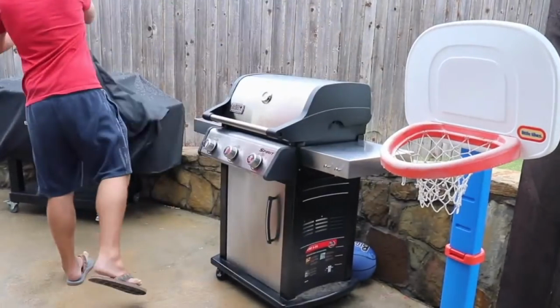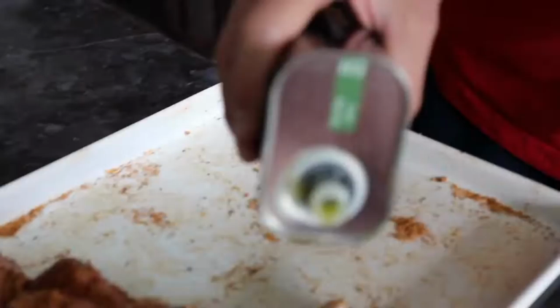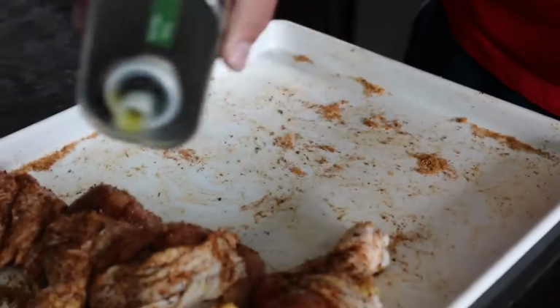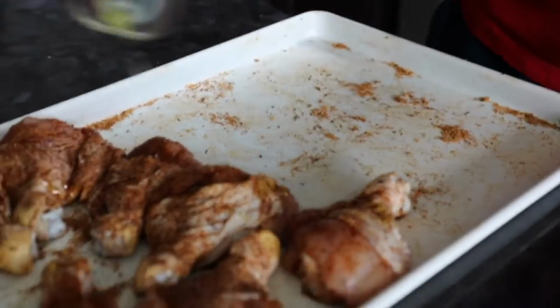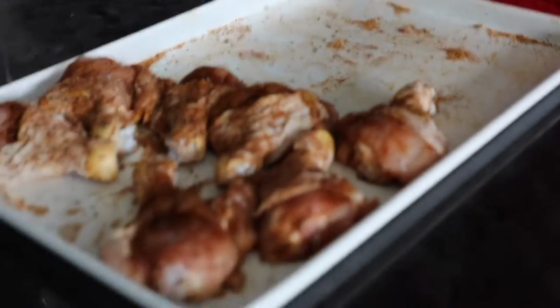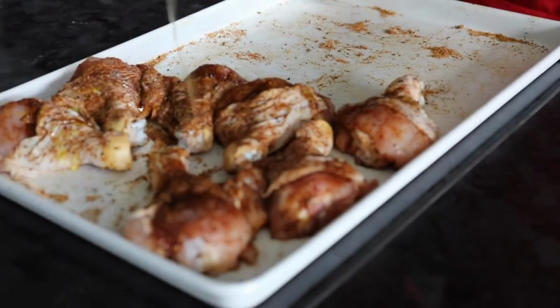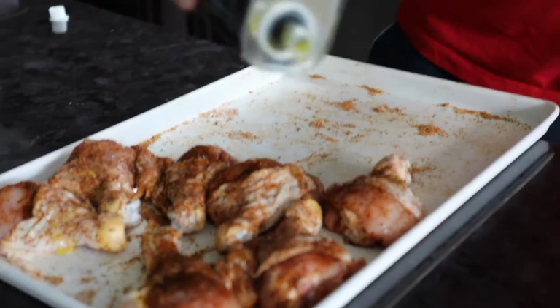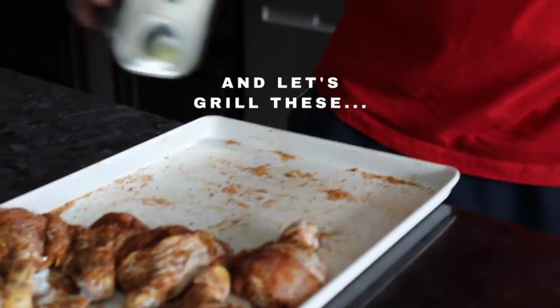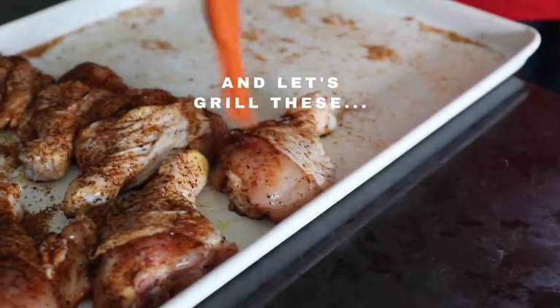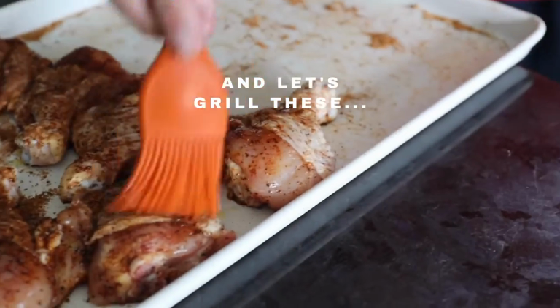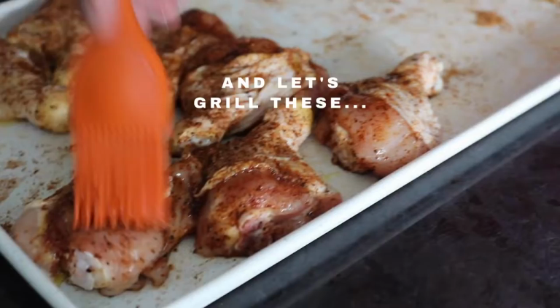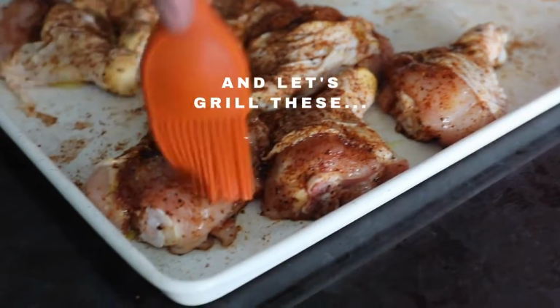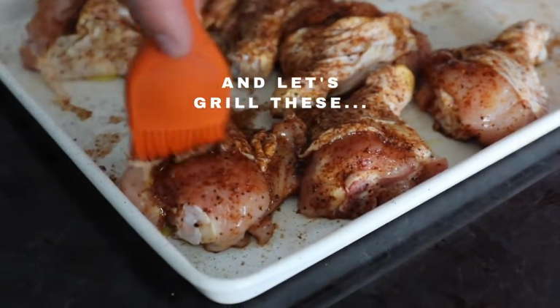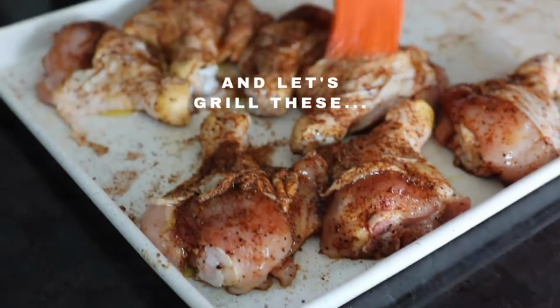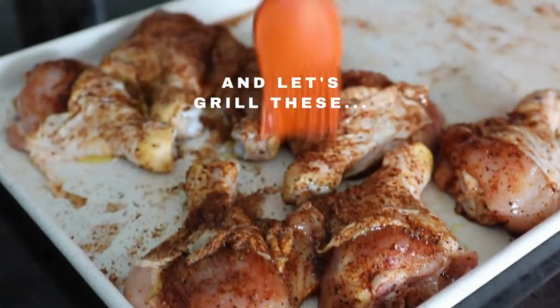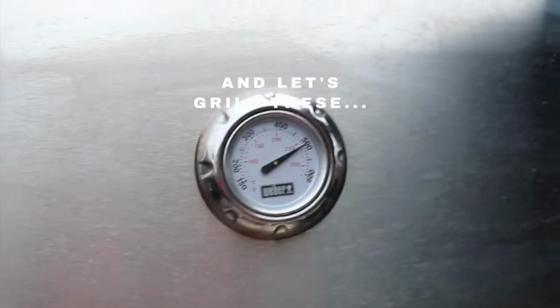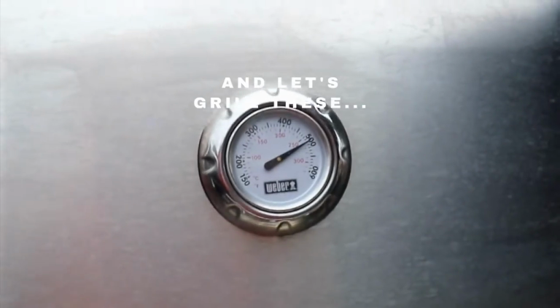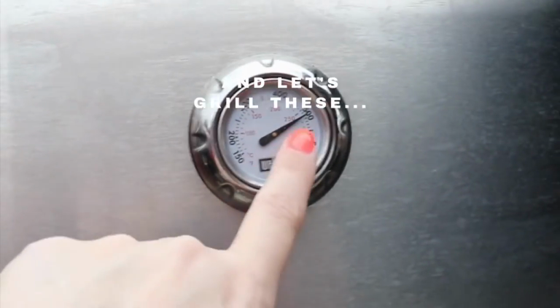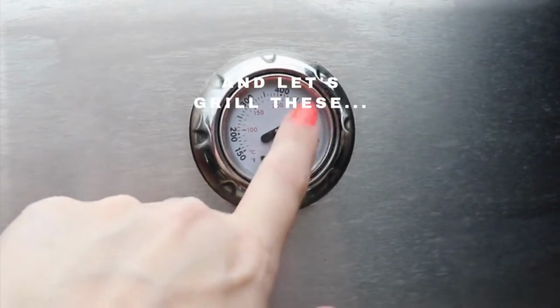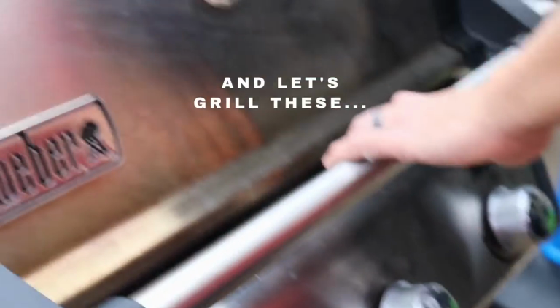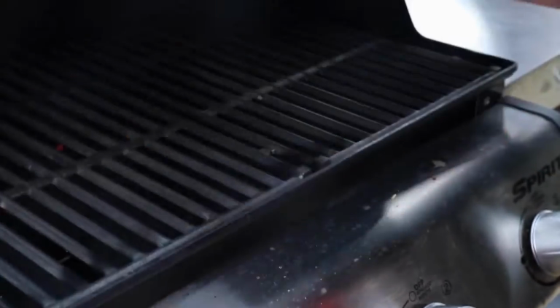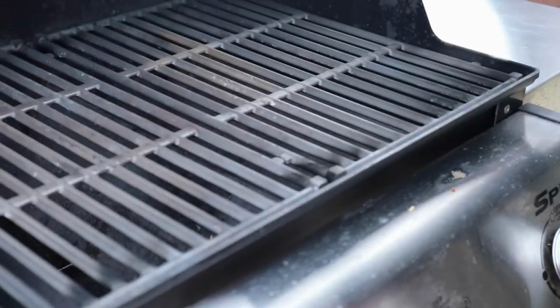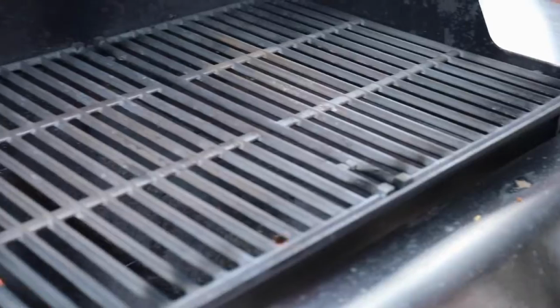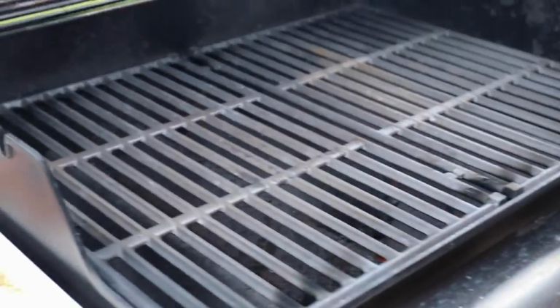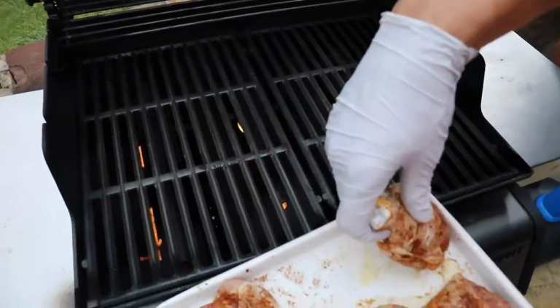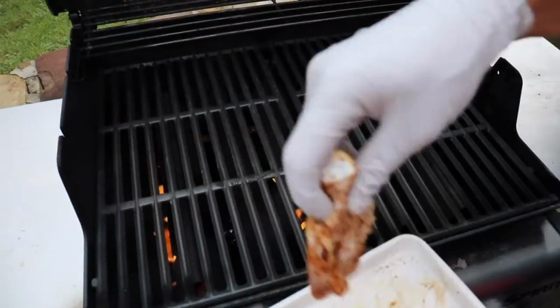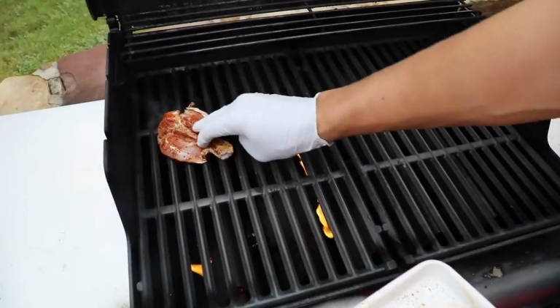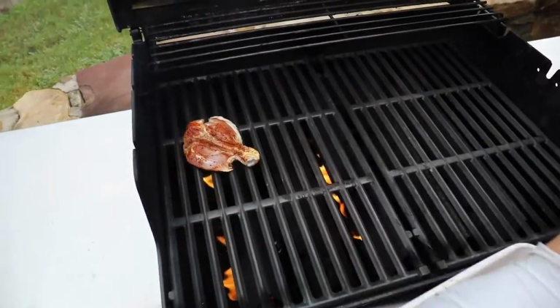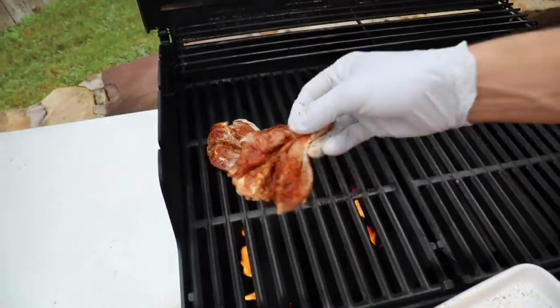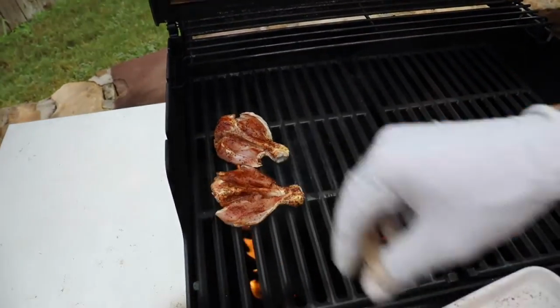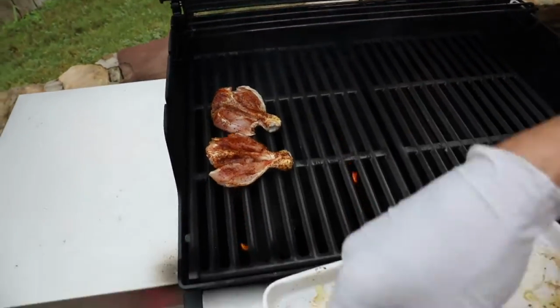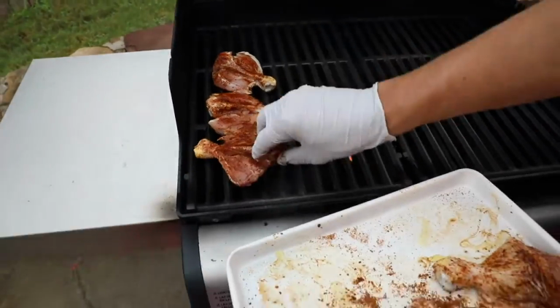The first thing you can do is smoke them, which is going to take about an hour and a half to smoke butterflied chicken legs. Or you could grill them, which is actually much faster — it only takes about 15 minutes to grill these.